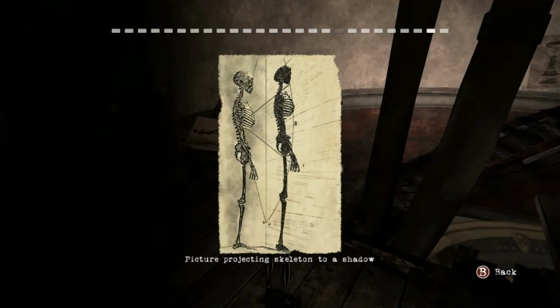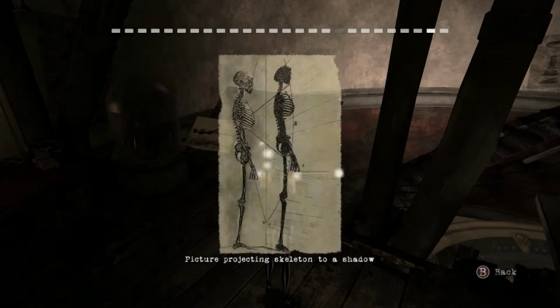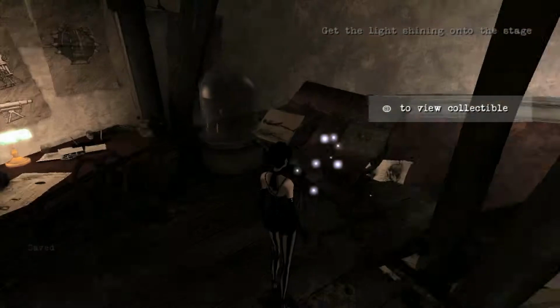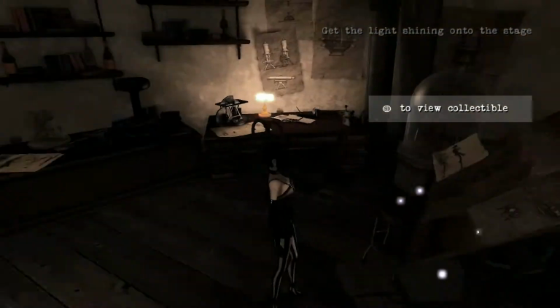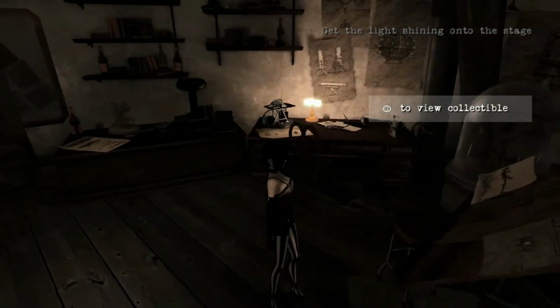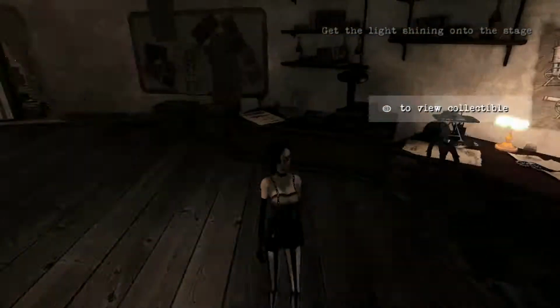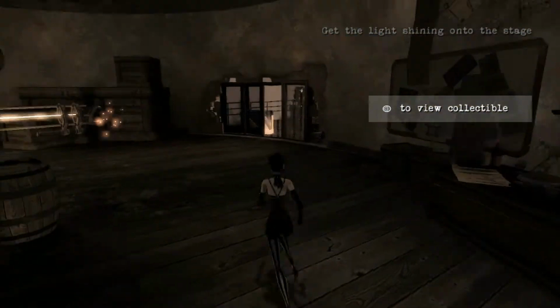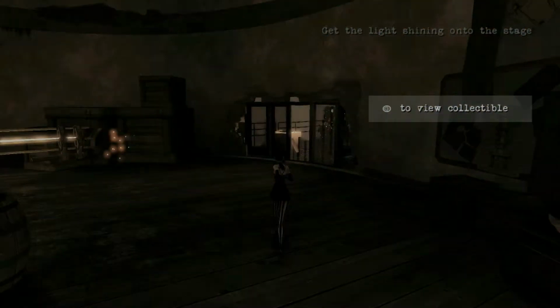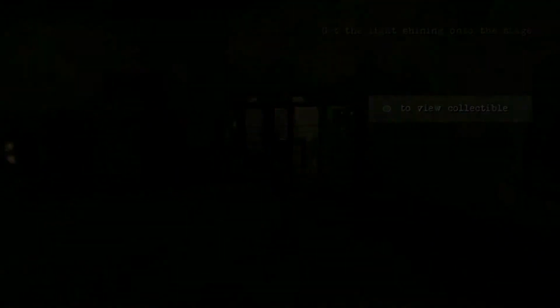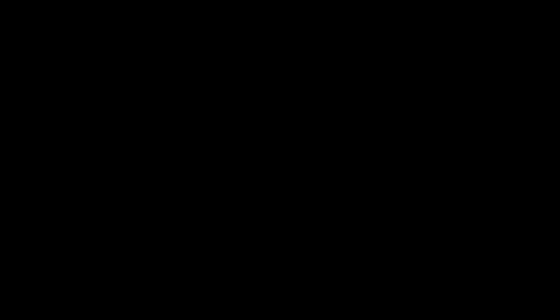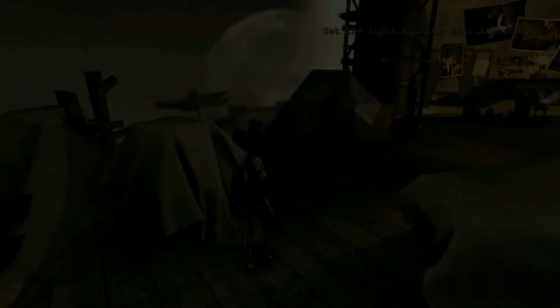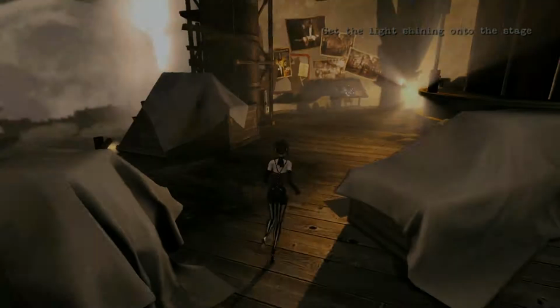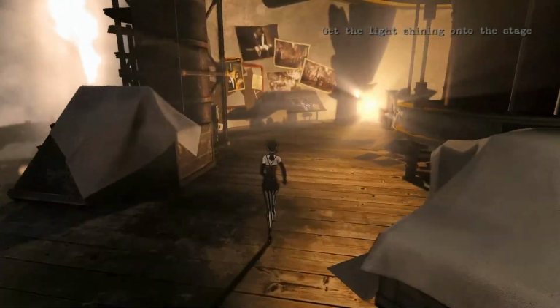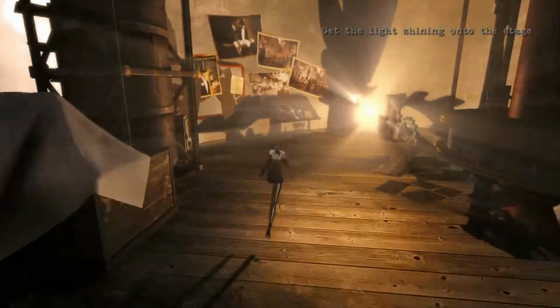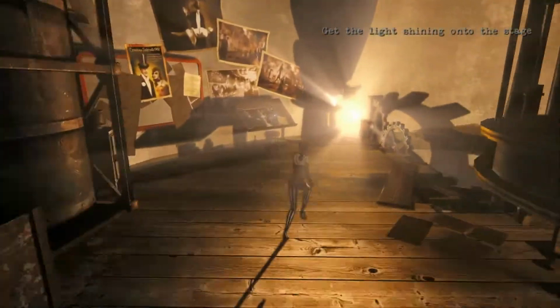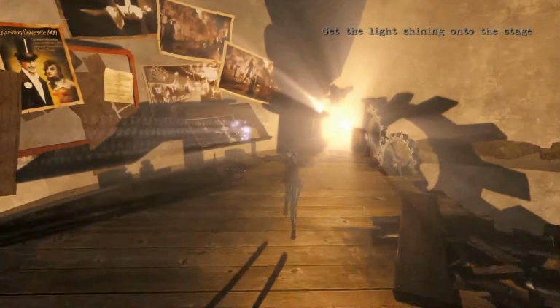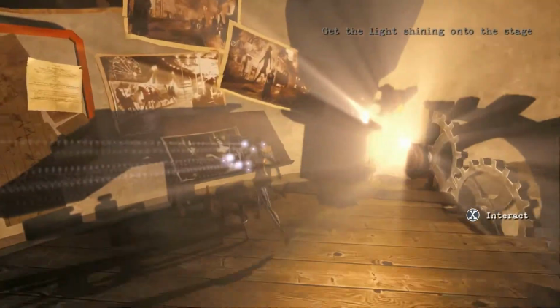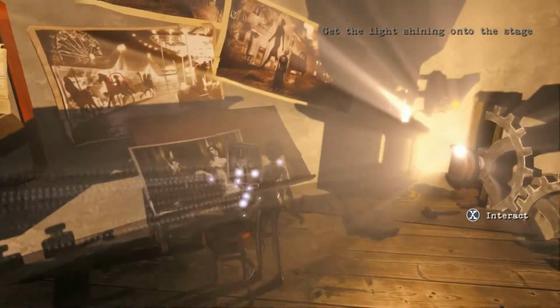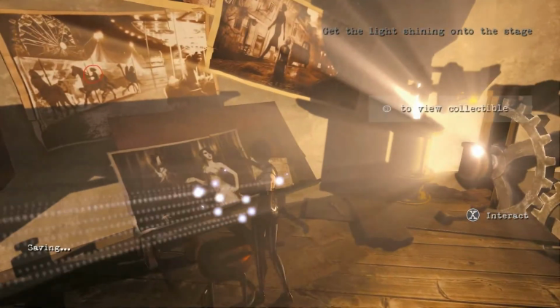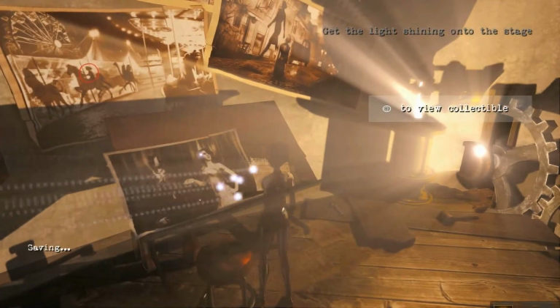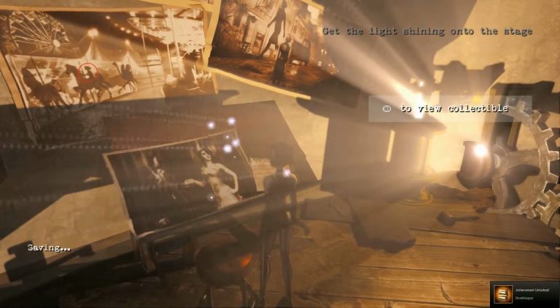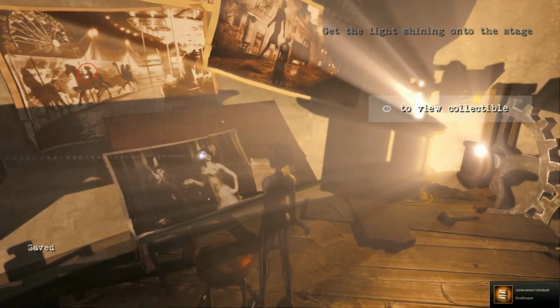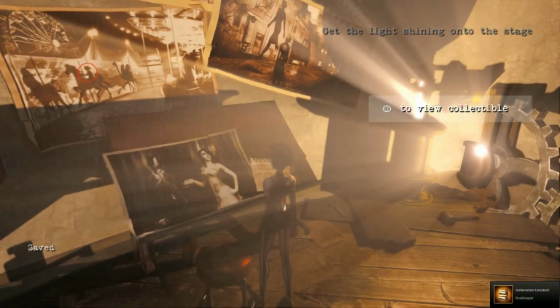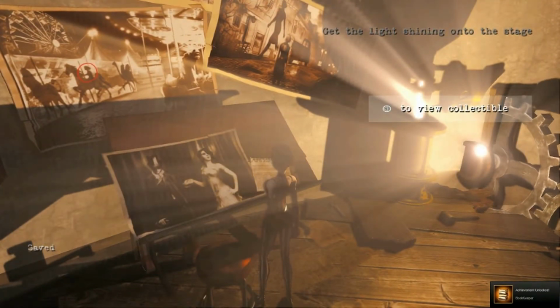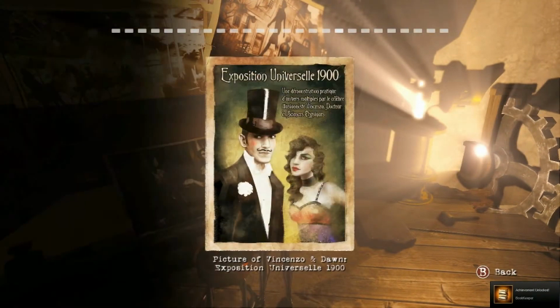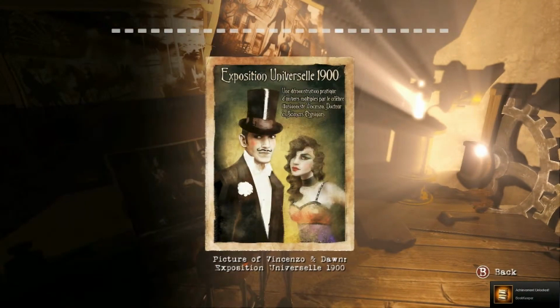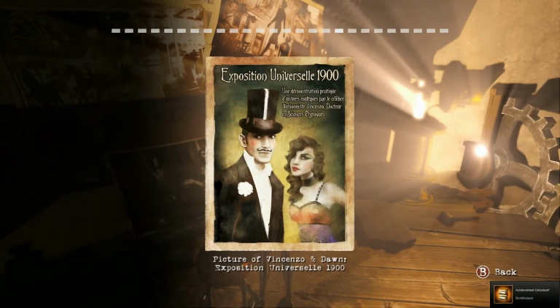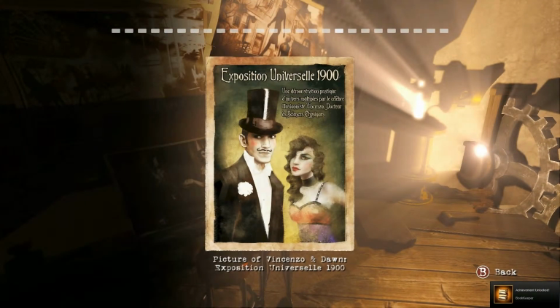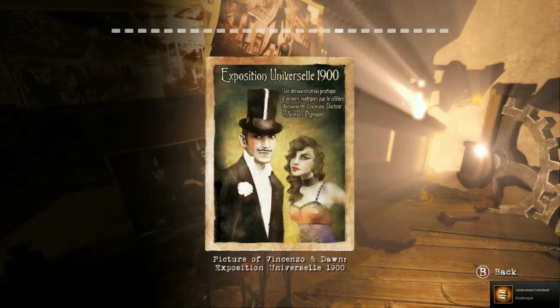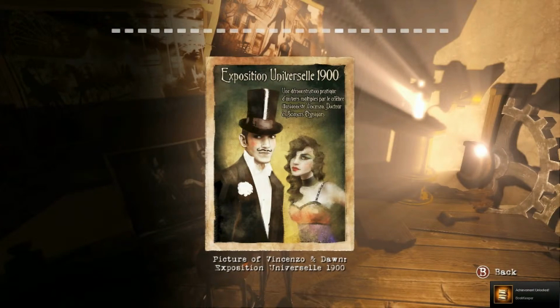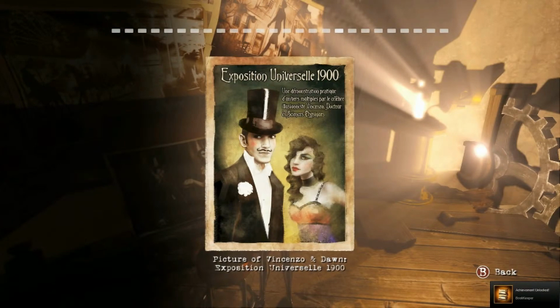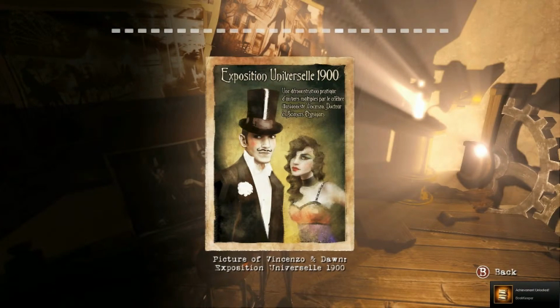And the final collectible is when you head further up to the top of the lighthouse you'll find a poster here which is of Vincenzo and Dawn with their act, and that's how you get the final achievement Act 3 Bookkeeper.